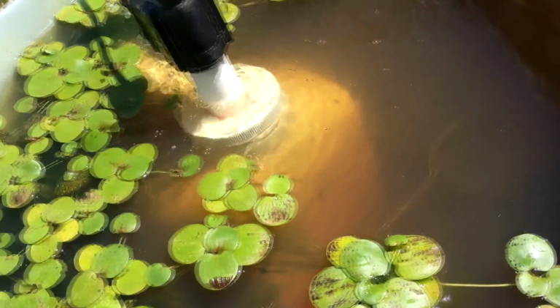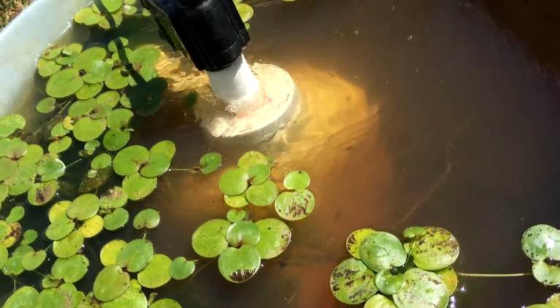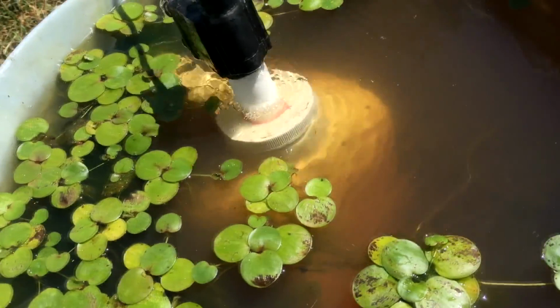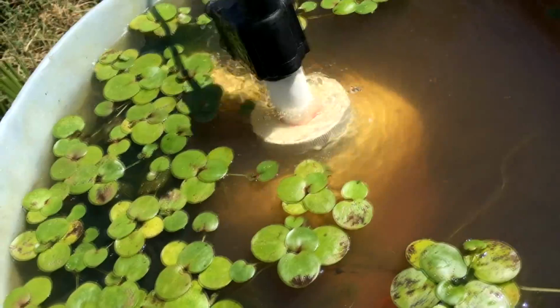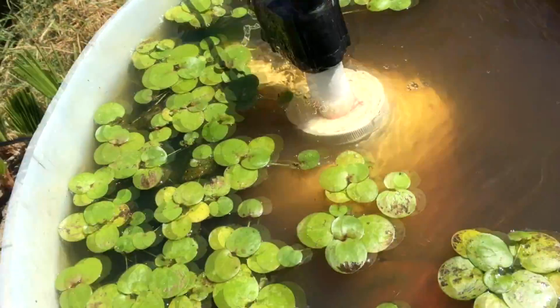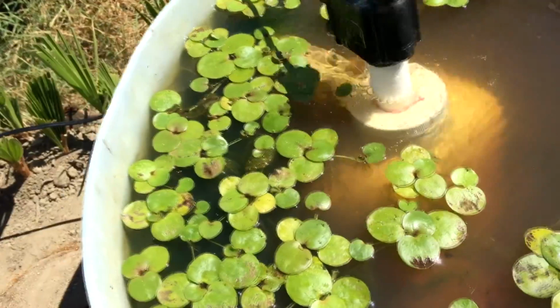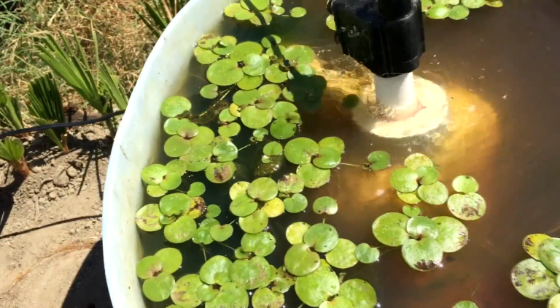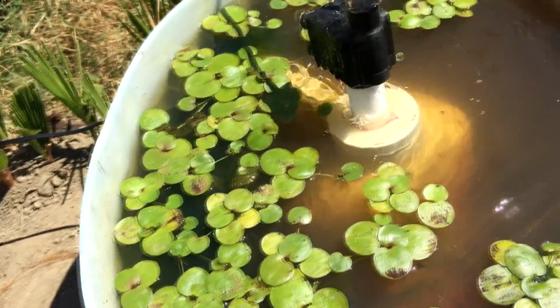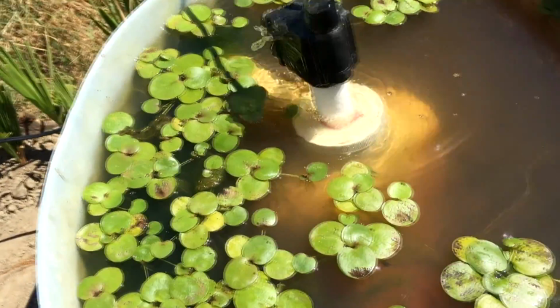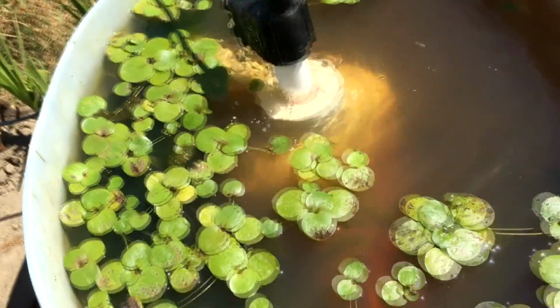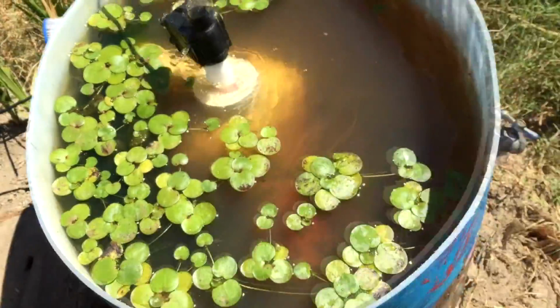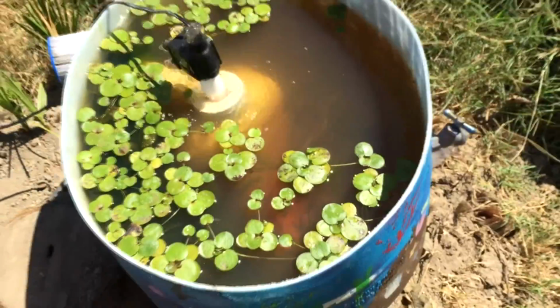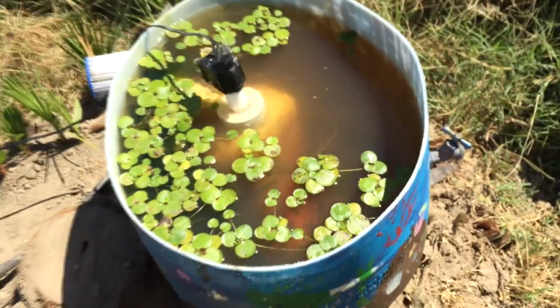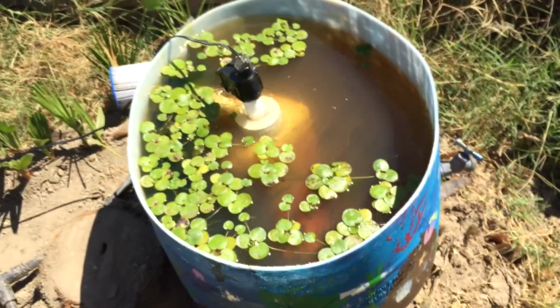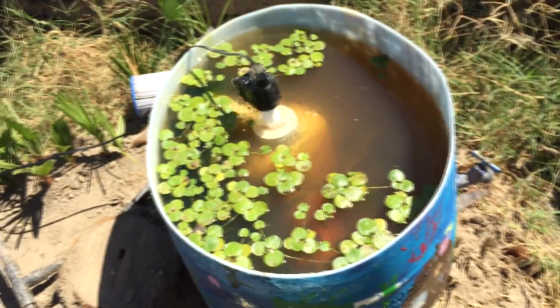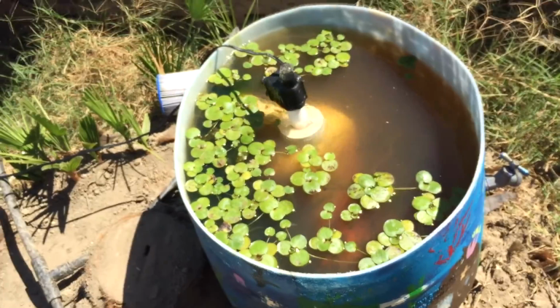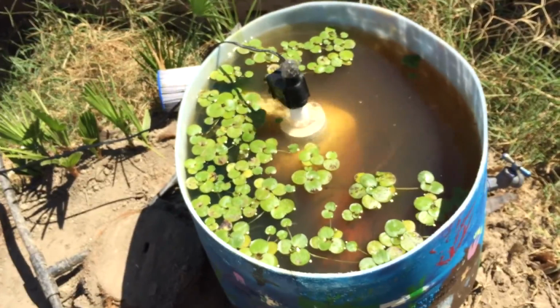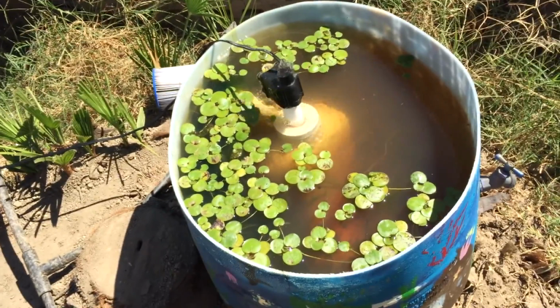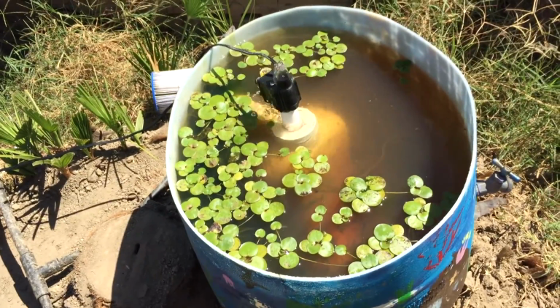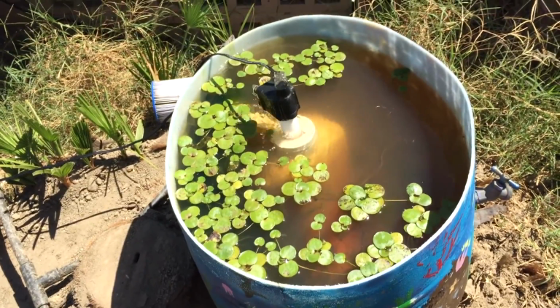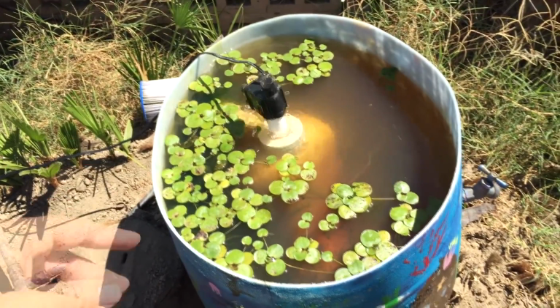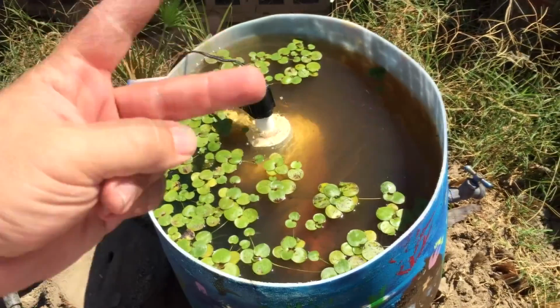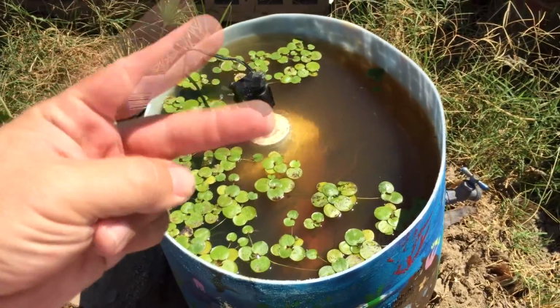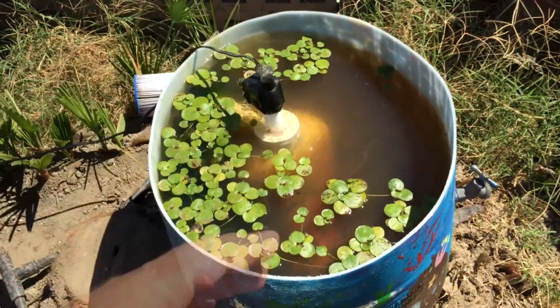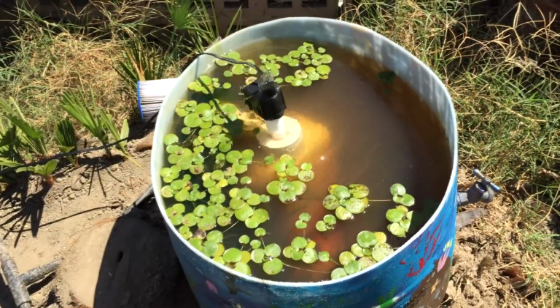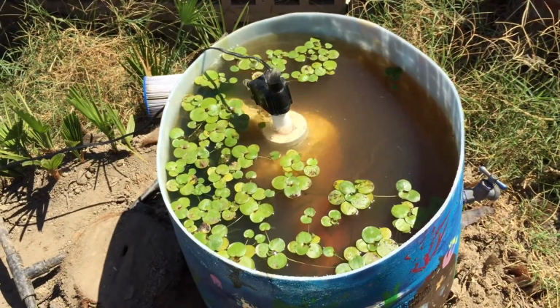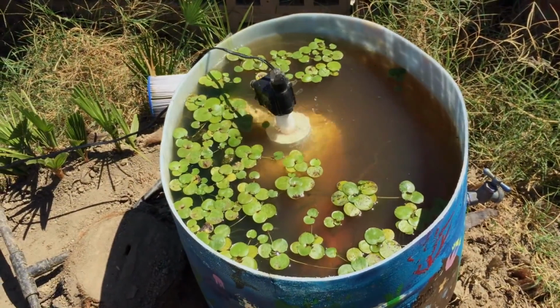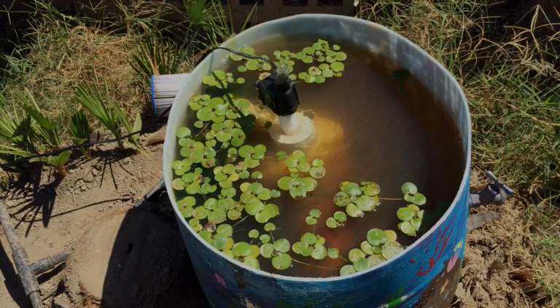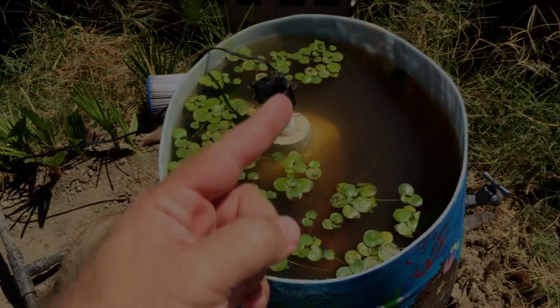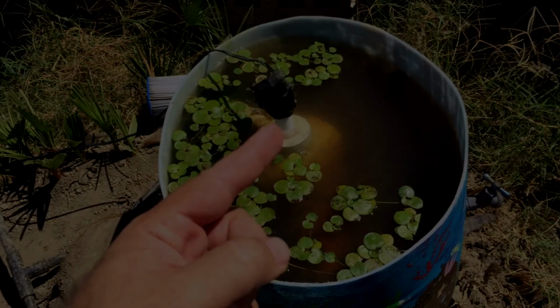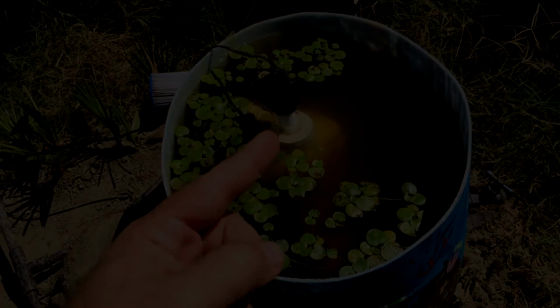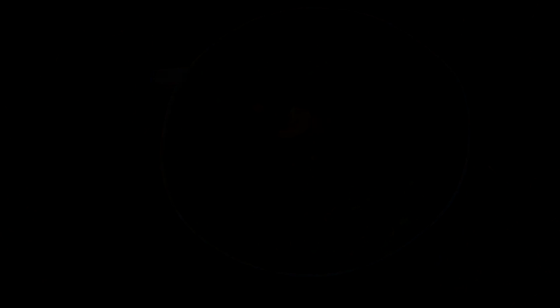Everything is living and thriving in there. I'll update you guys as soon as I can. God bless you guys, and as always — peace. DIY submersible filter — that's funny.